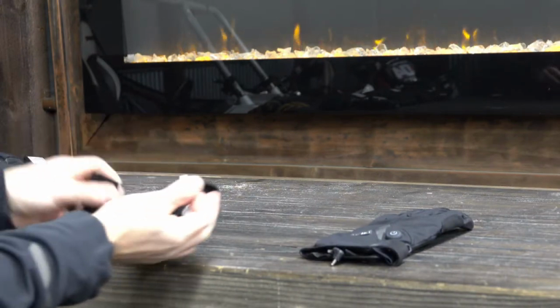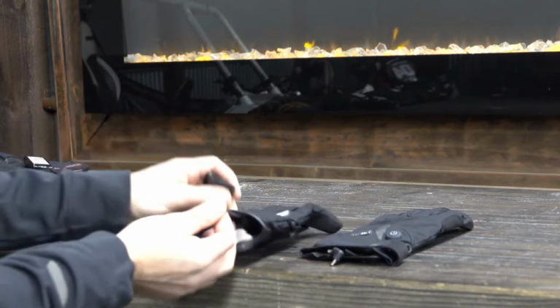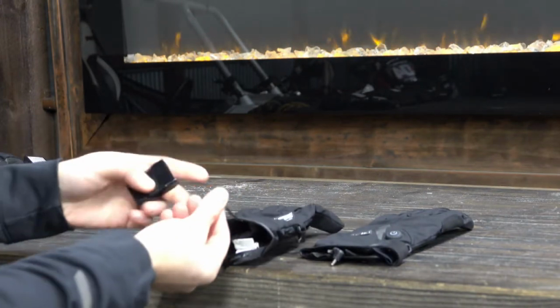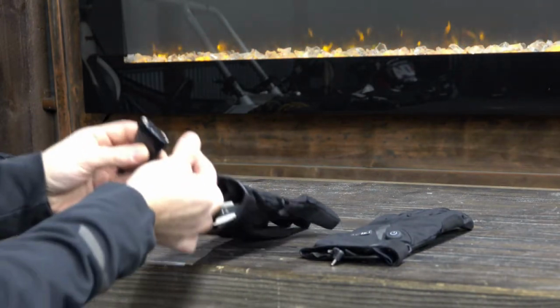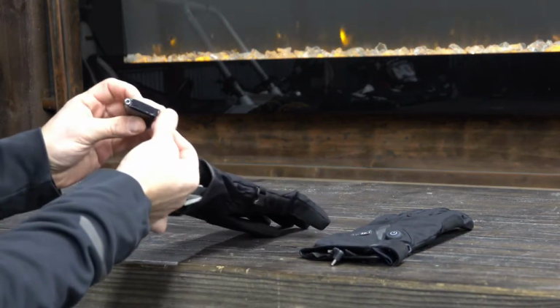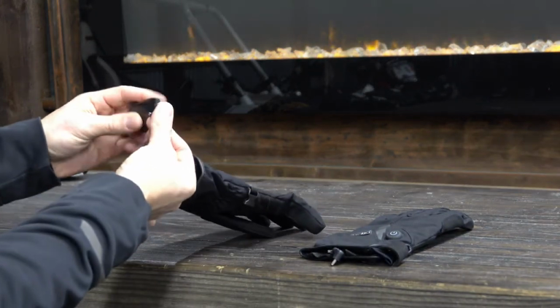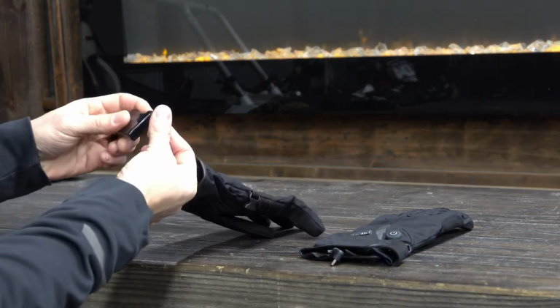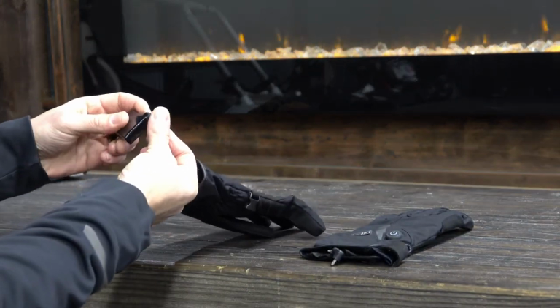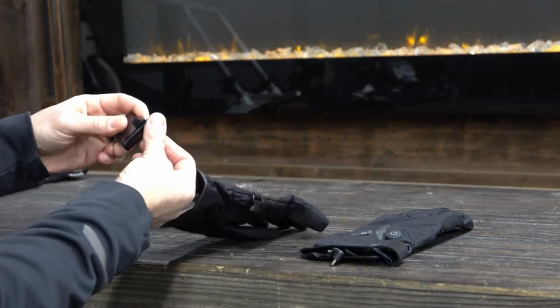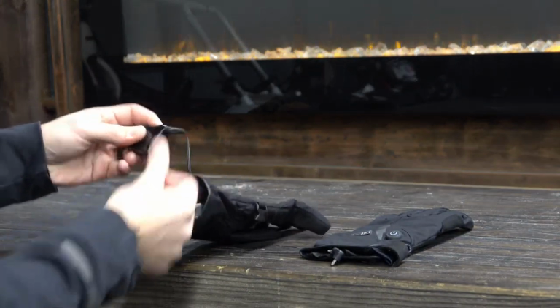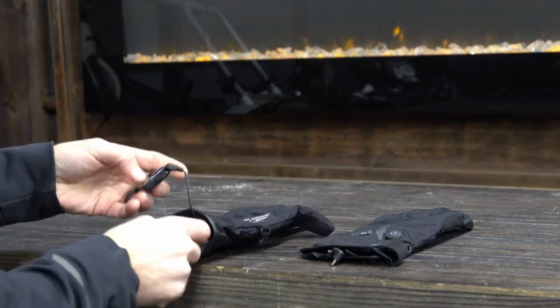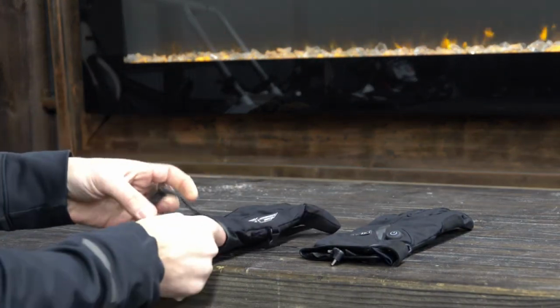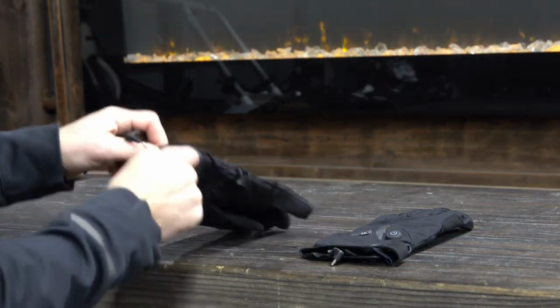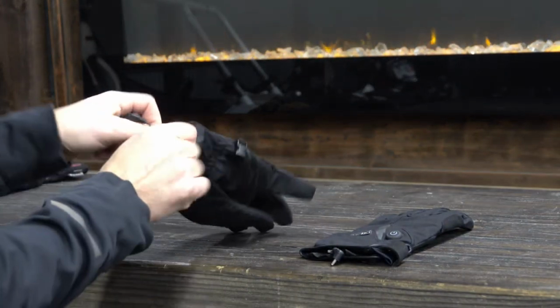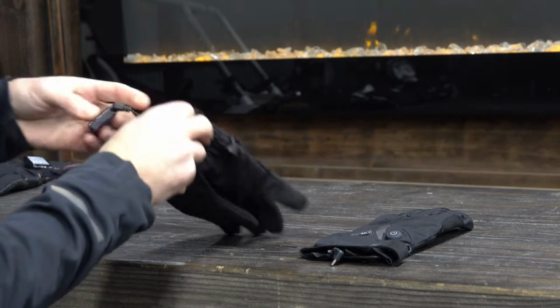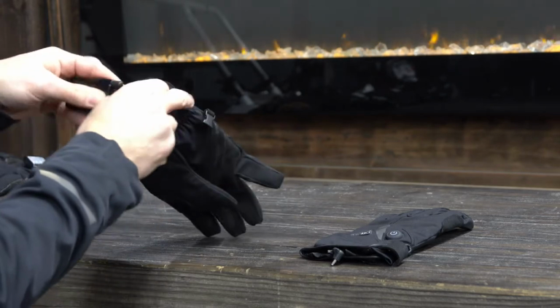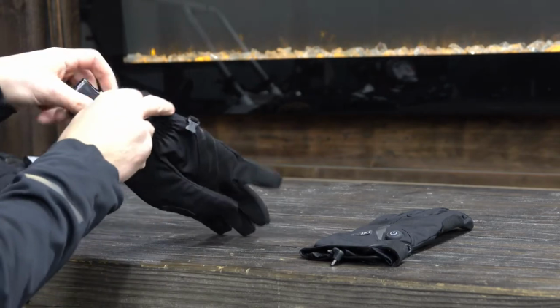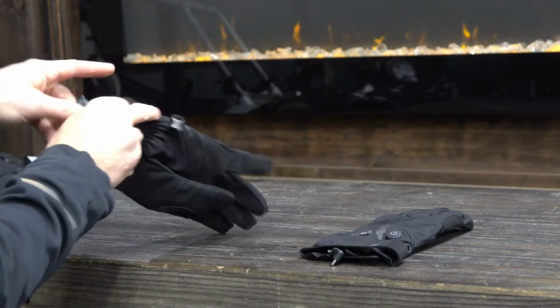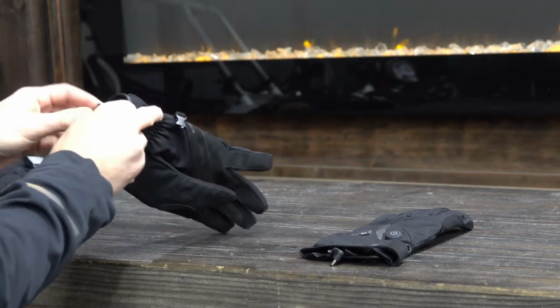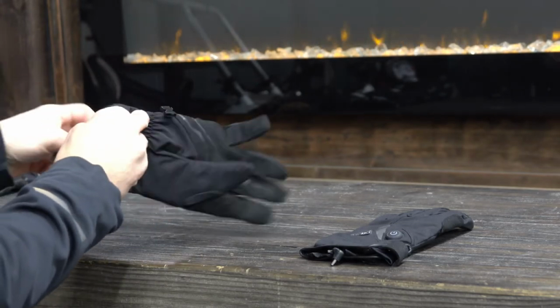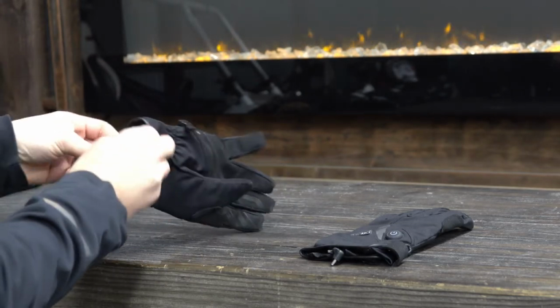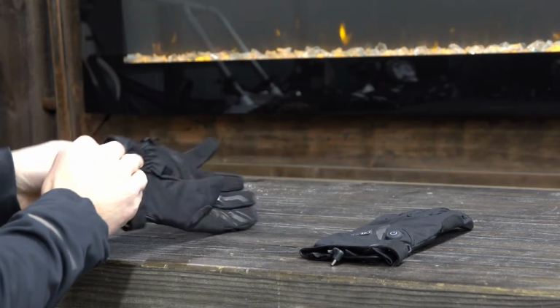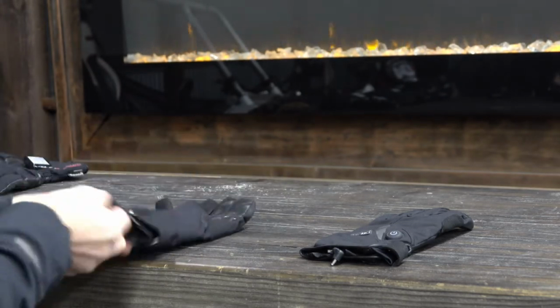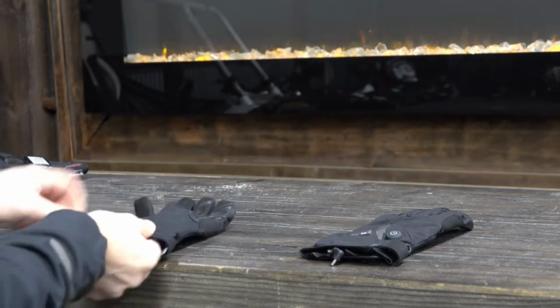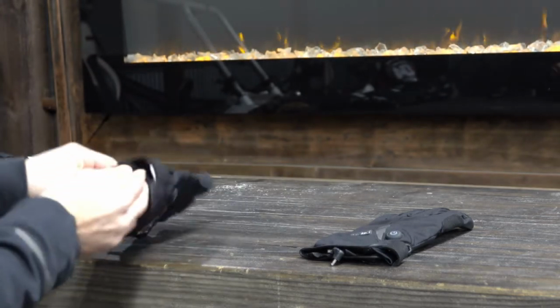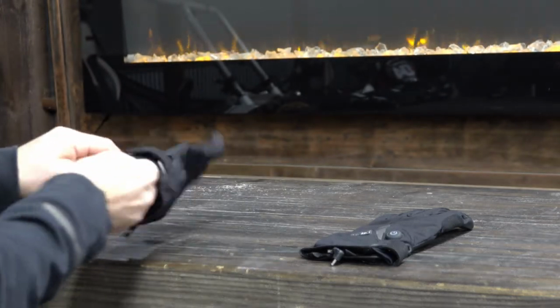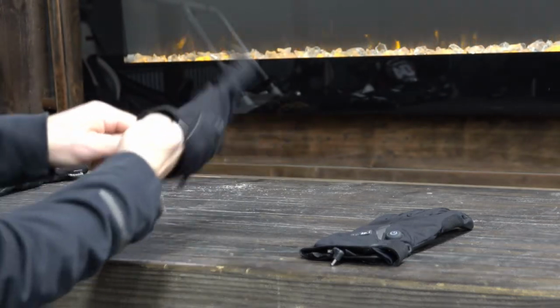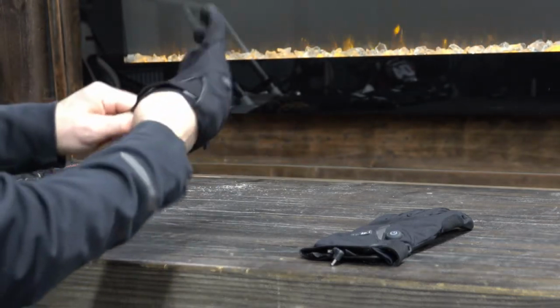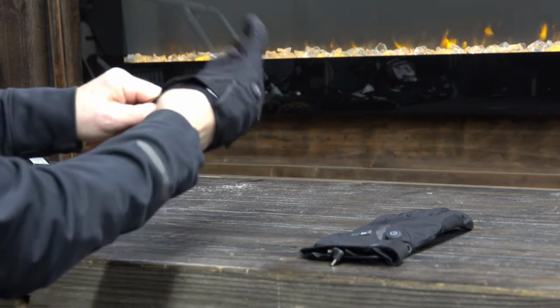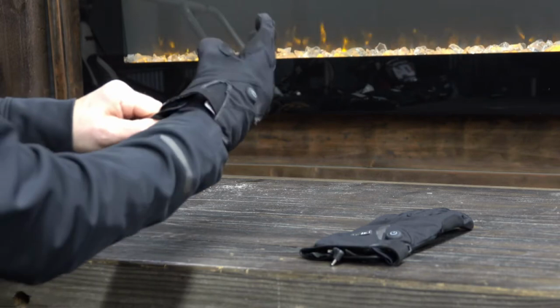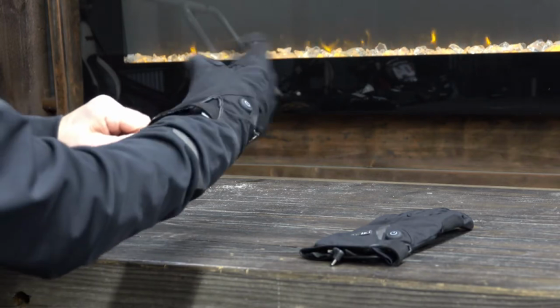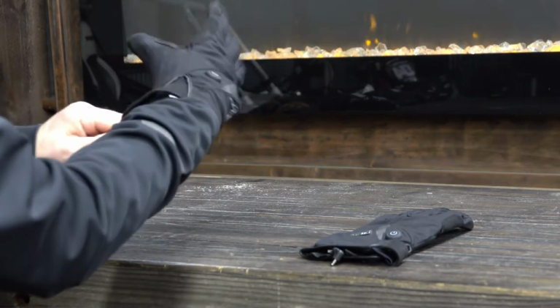As you can see here with the lightweight Fly gloves, they actually have a smaller lightweight battery pack and a little bit different switch. You actually have to hold it to turn them on and then you can cycle through the different modes.